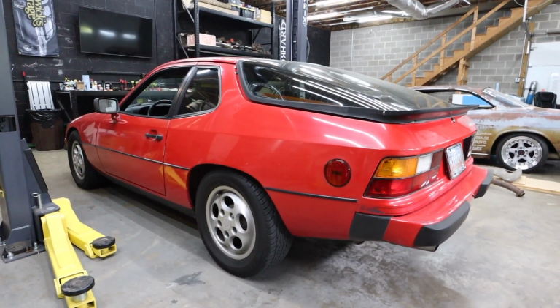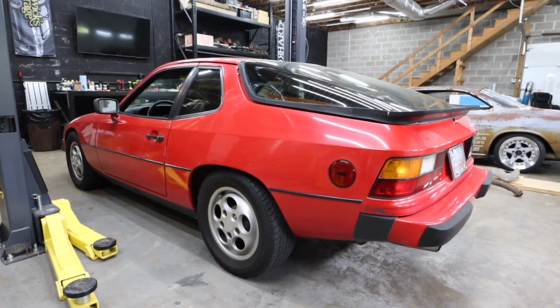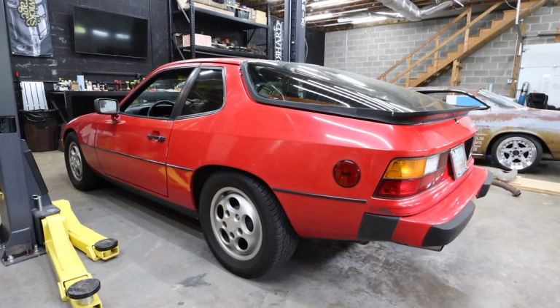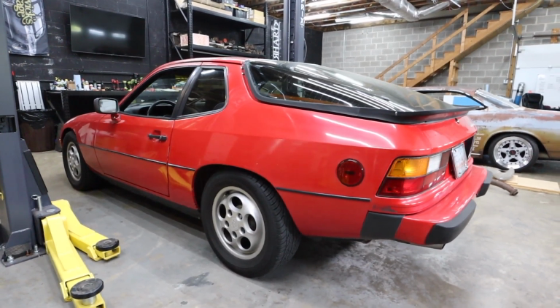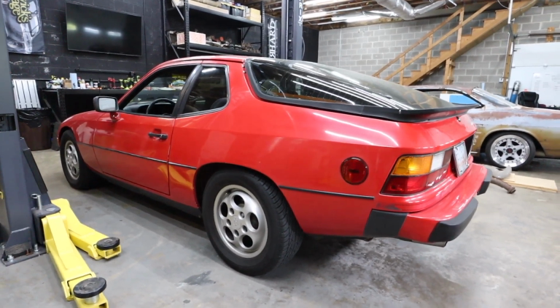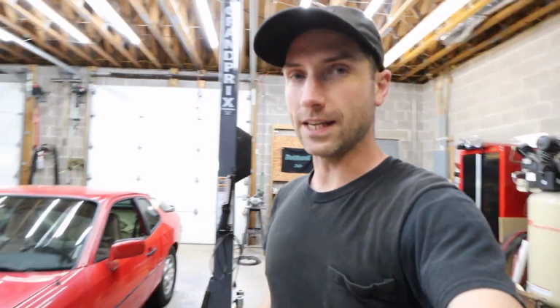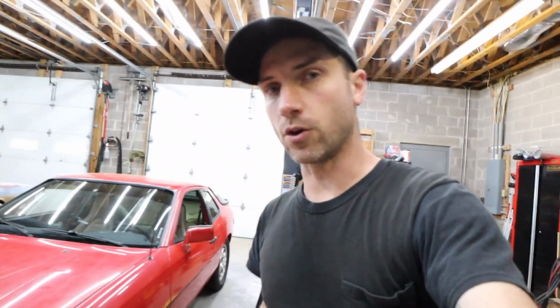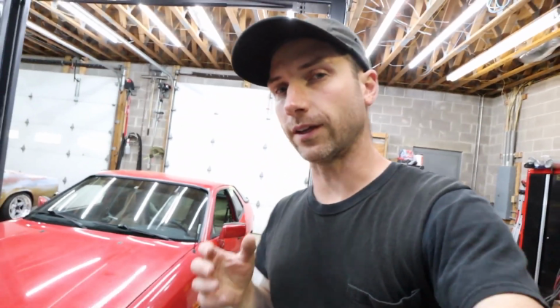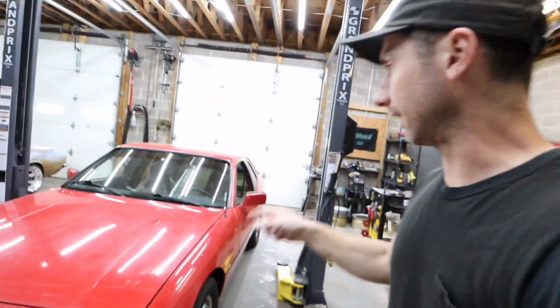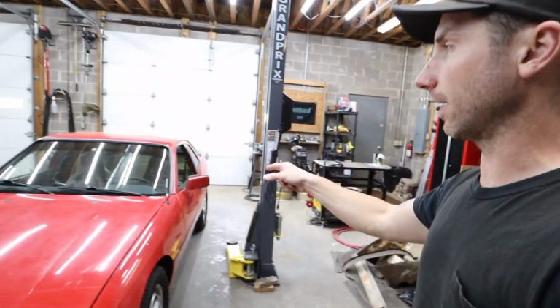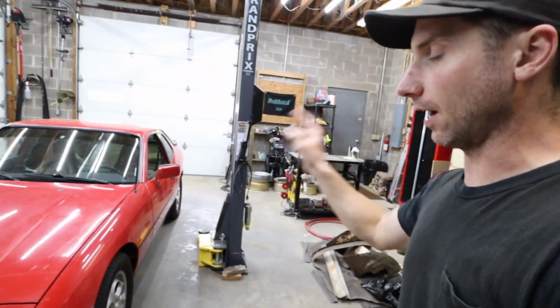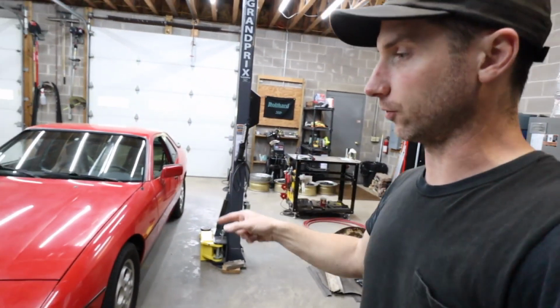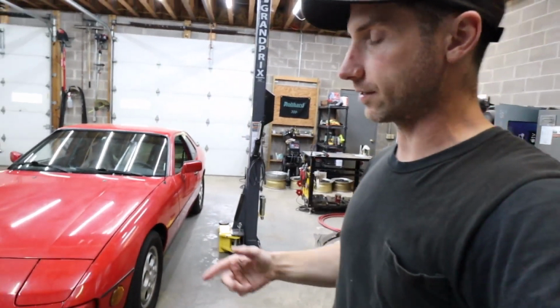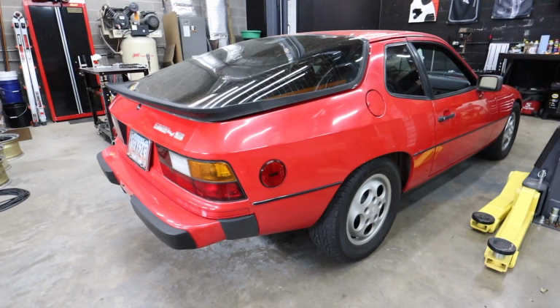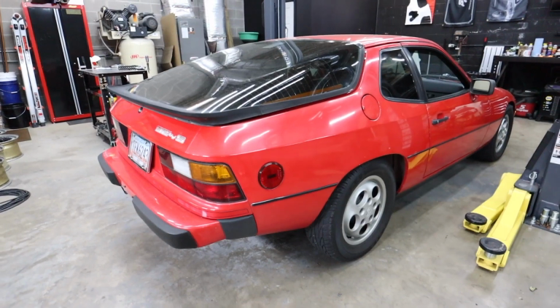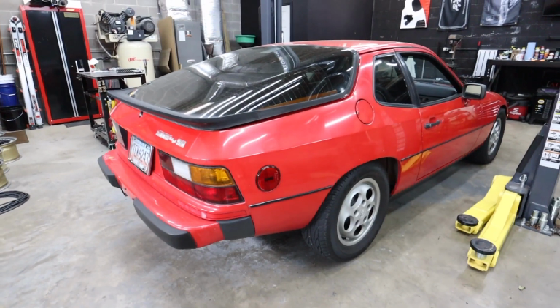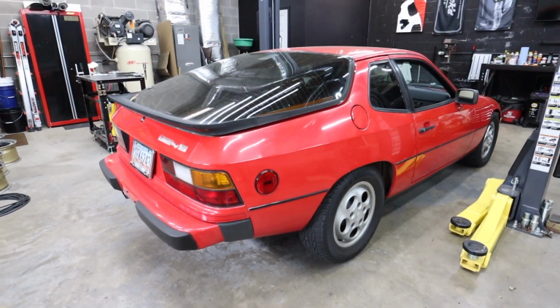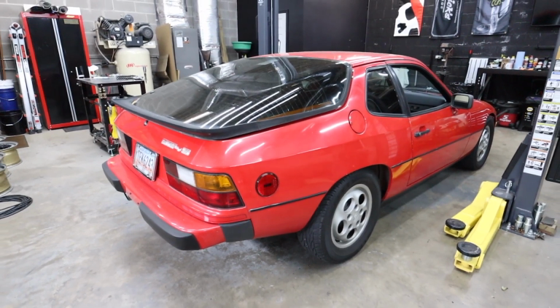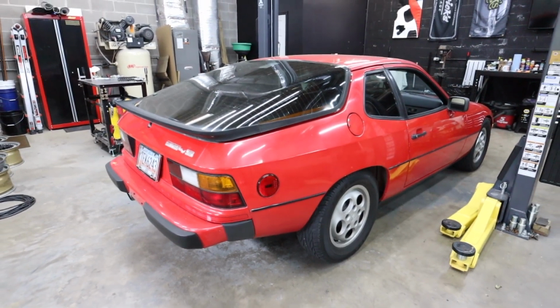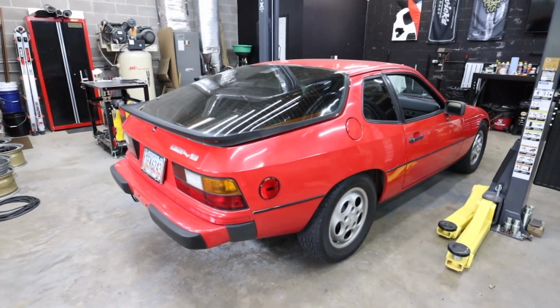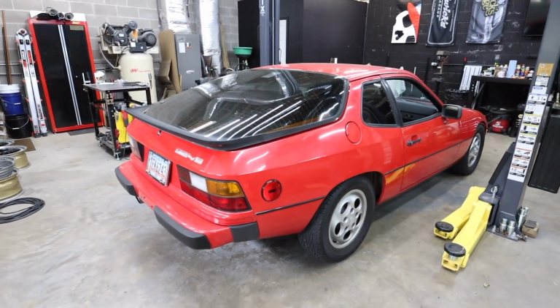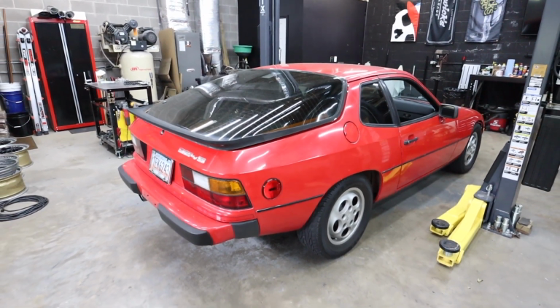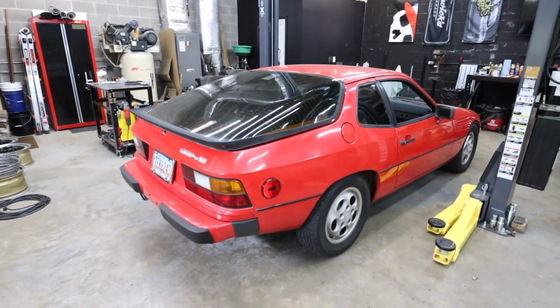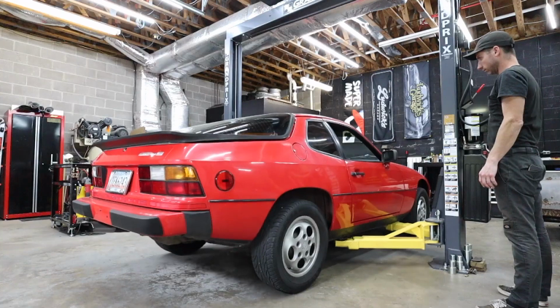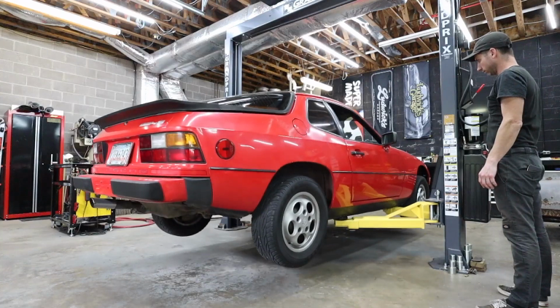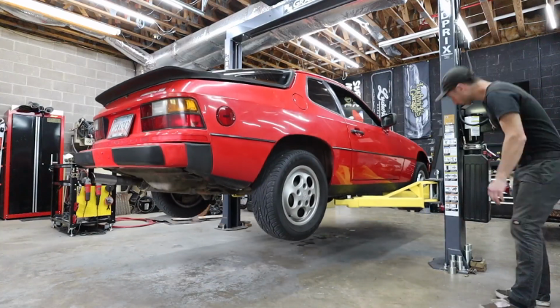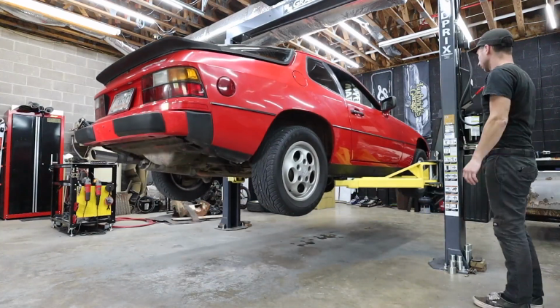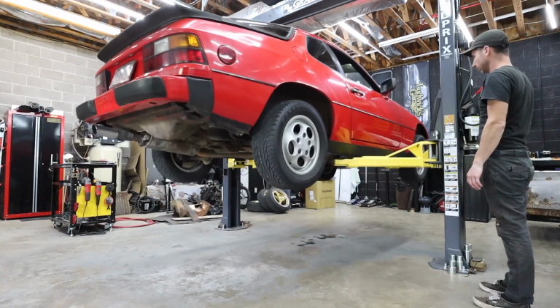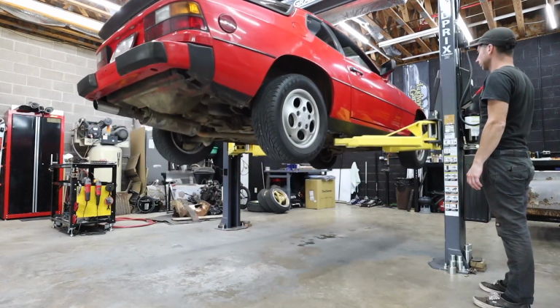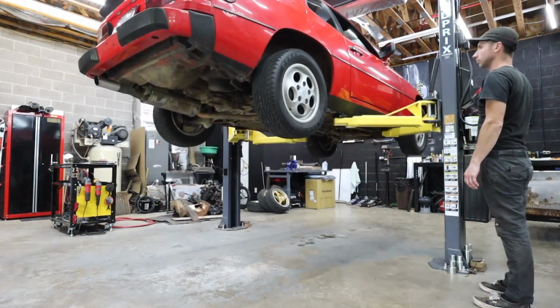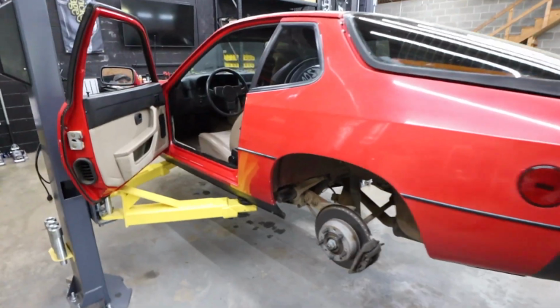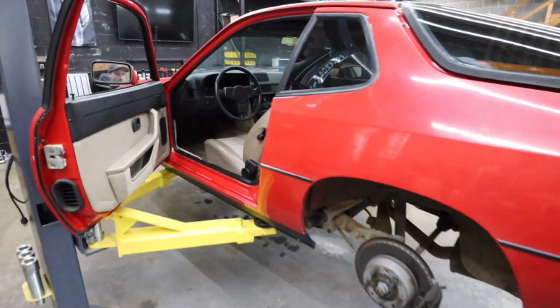We are going narrow track width and steel trailing arms, so today's video is going to entail getting the rear end out of the 924S. This is all basically in the endeavor to bag the car and have it still handle well.